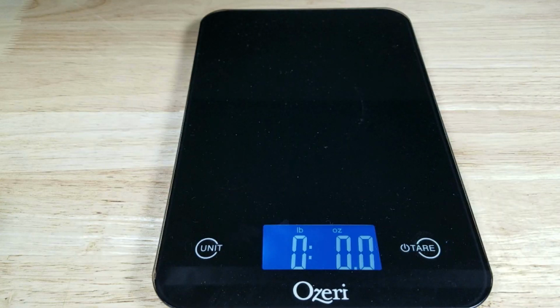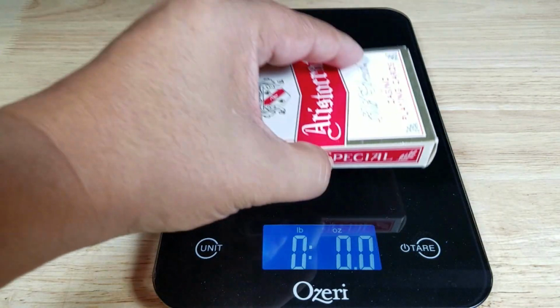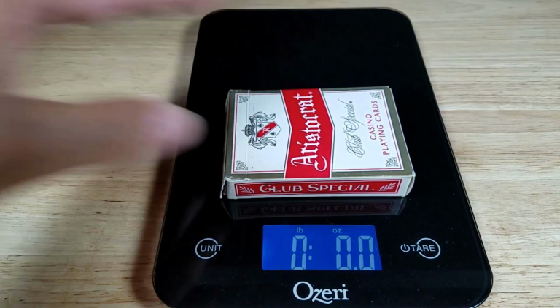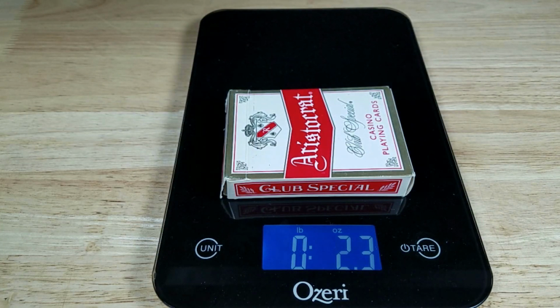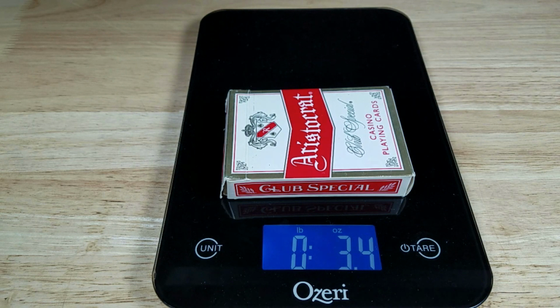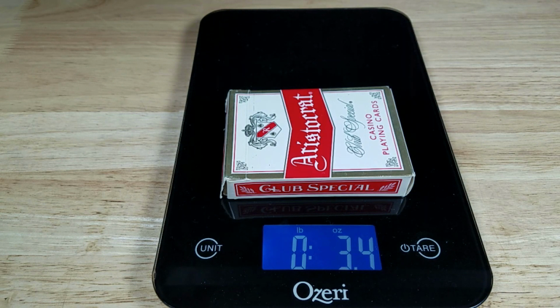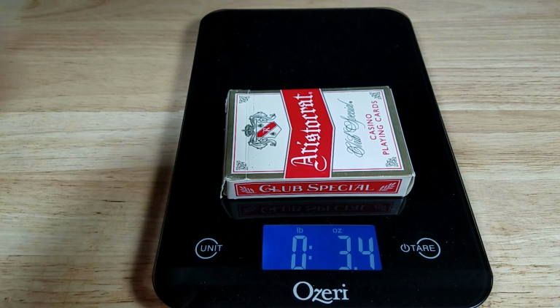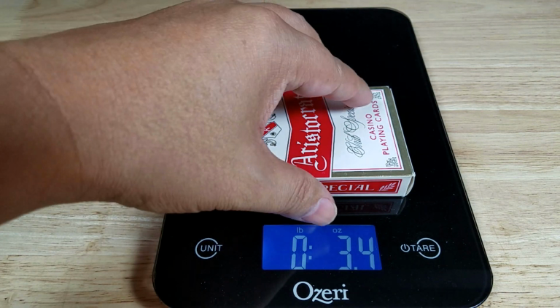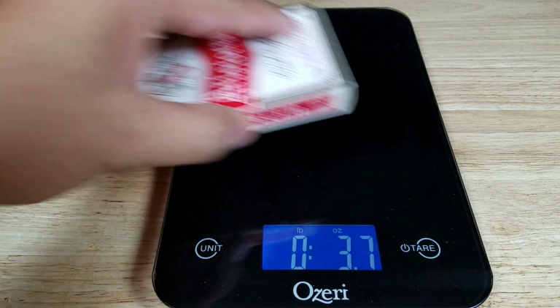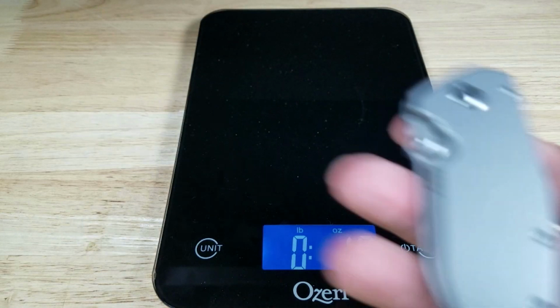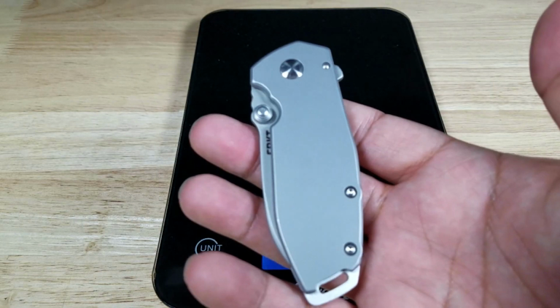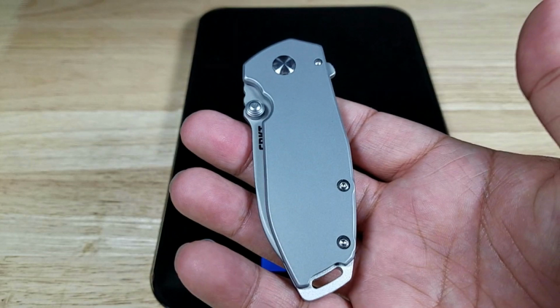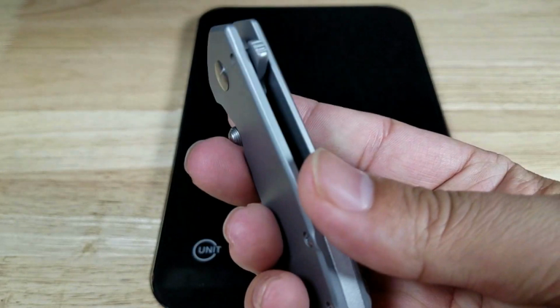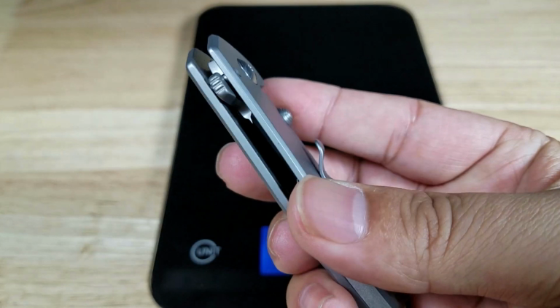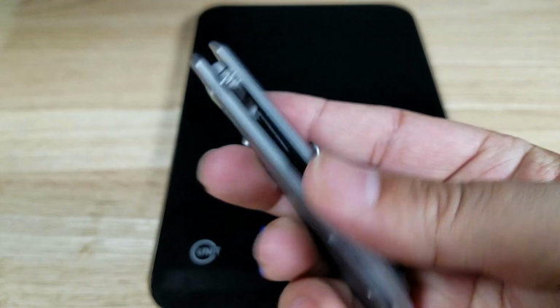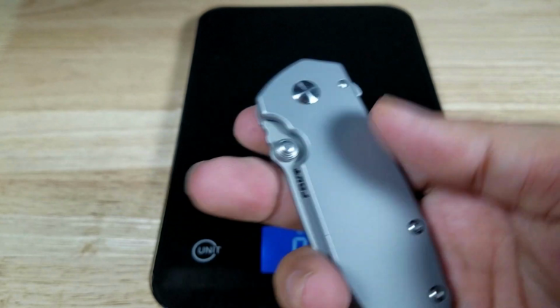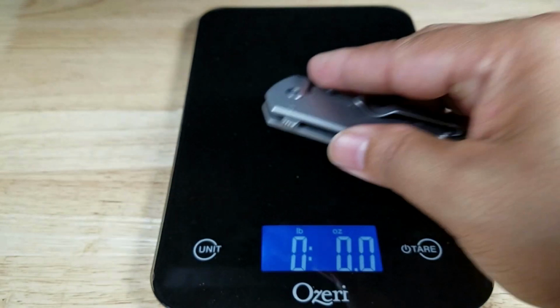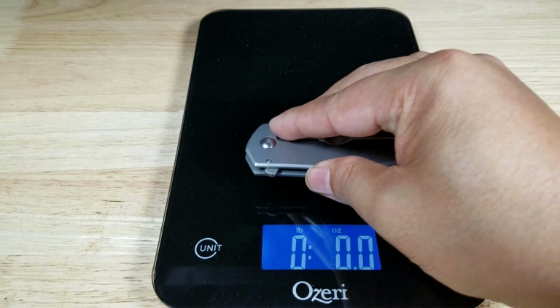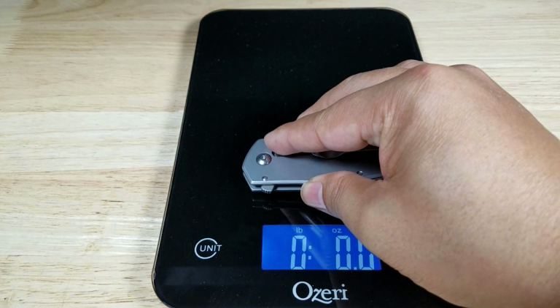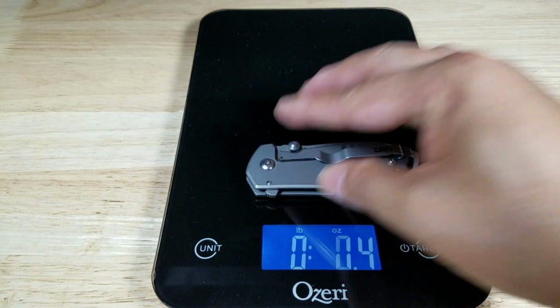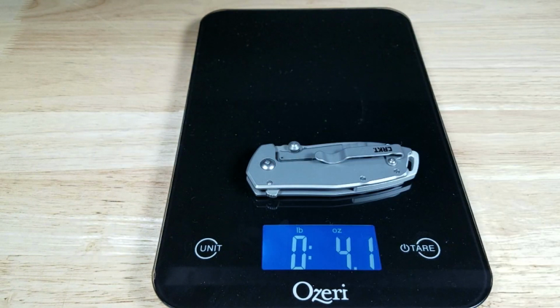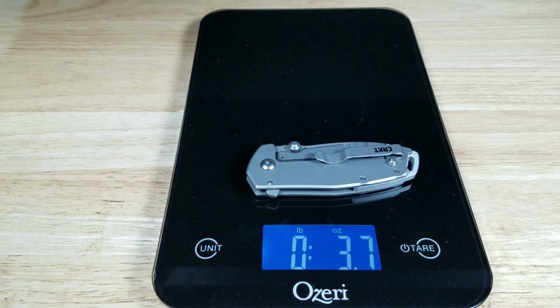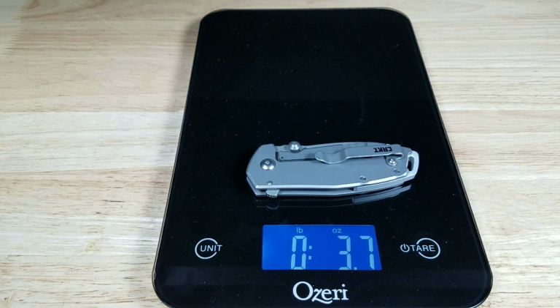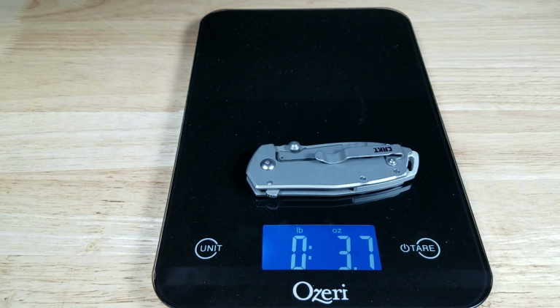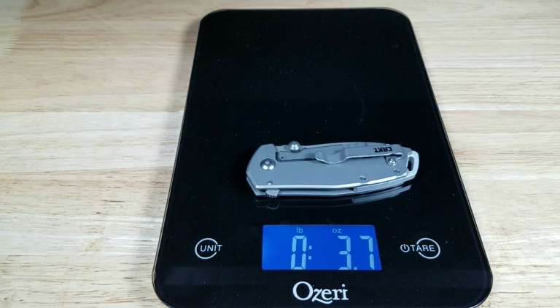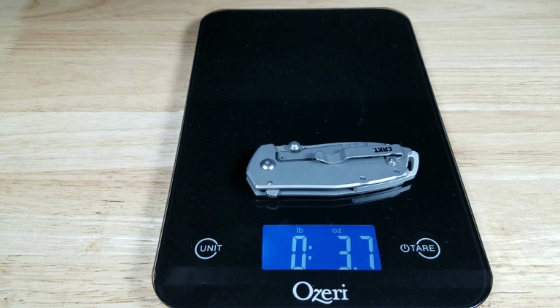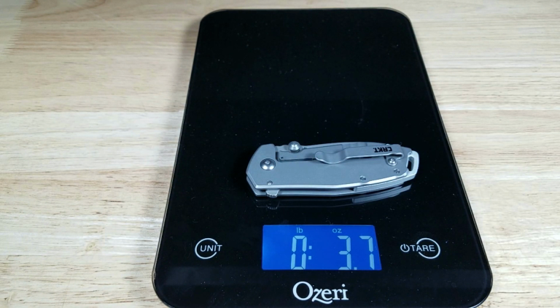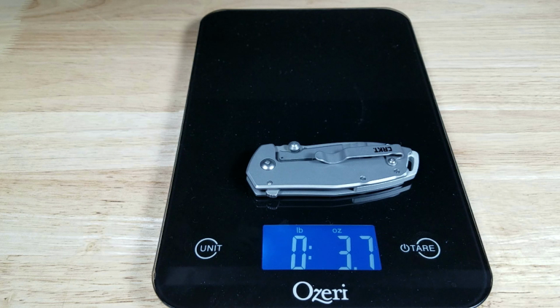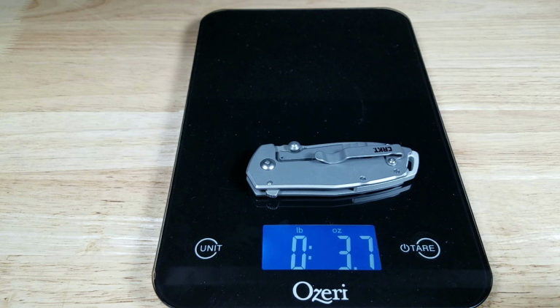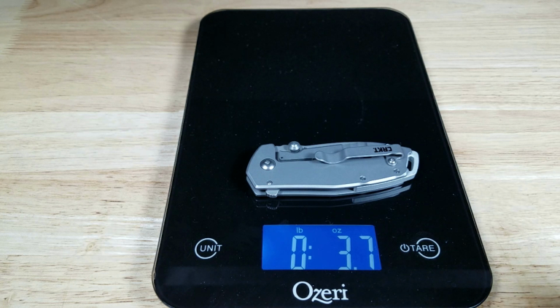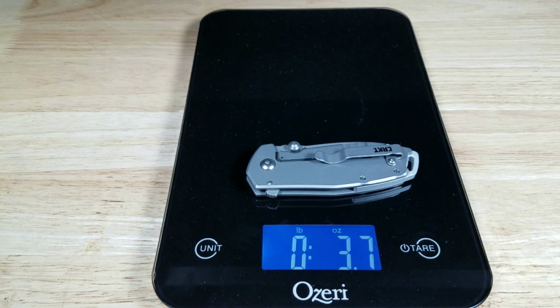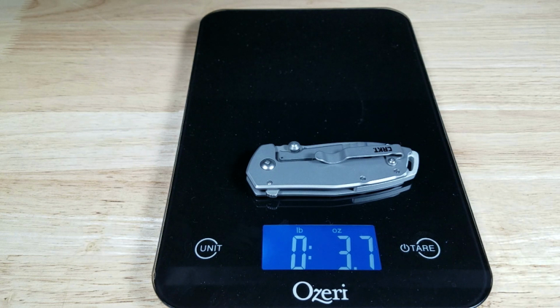Here is your weight reference — a deck of cards coming in at 3.4 ounces. And although this is a smaller knife, we've got stainless steel handles with a spring assist on the inside, so it comes out to 3.7 ounces — just slightly heavier than the deck of cards.